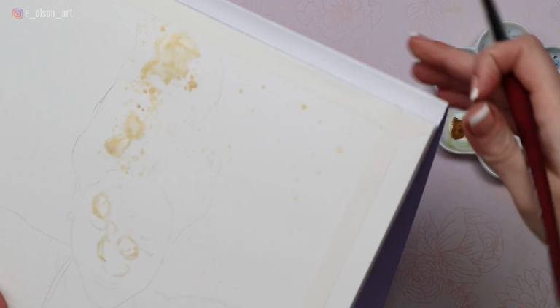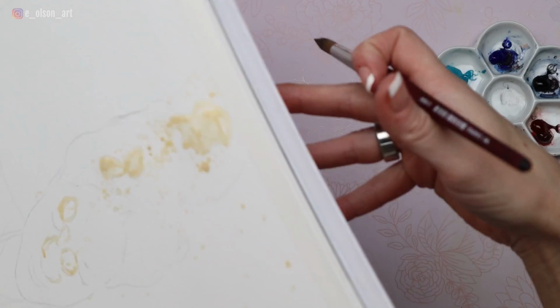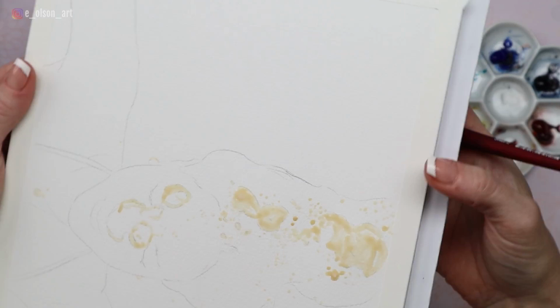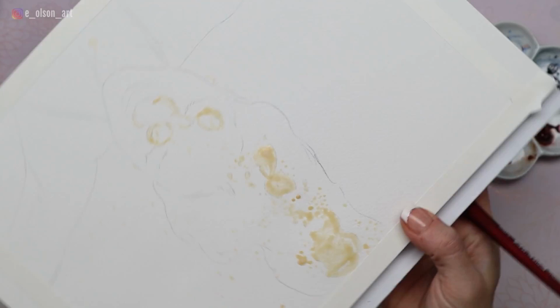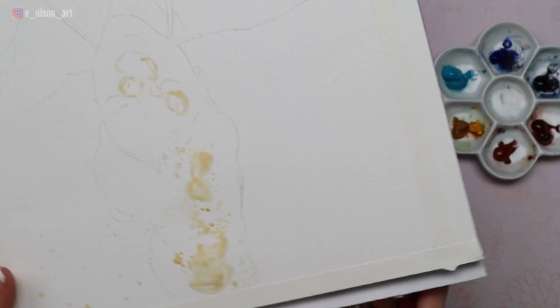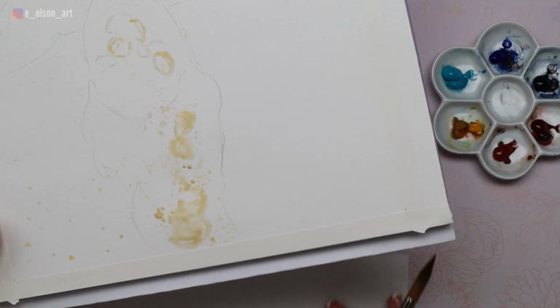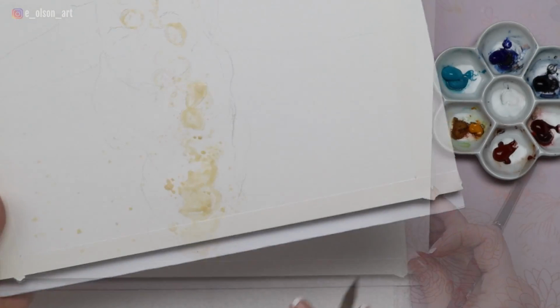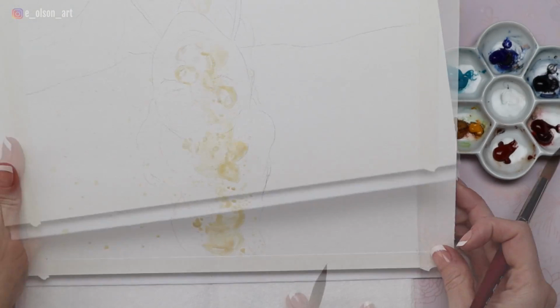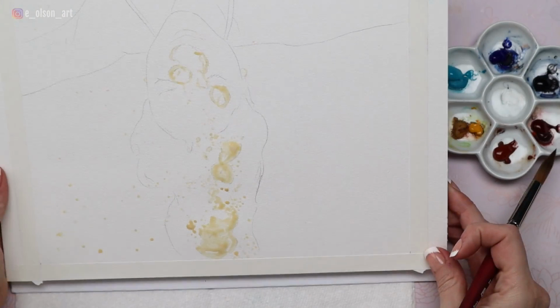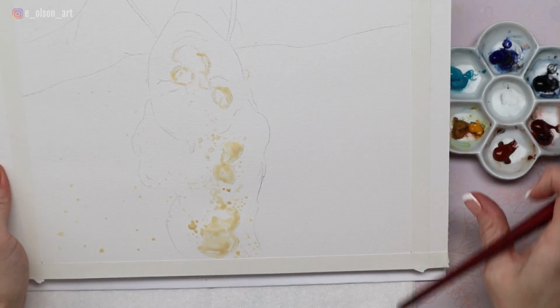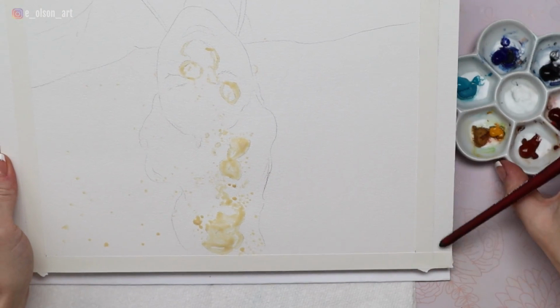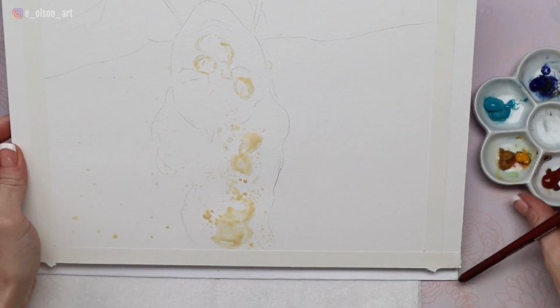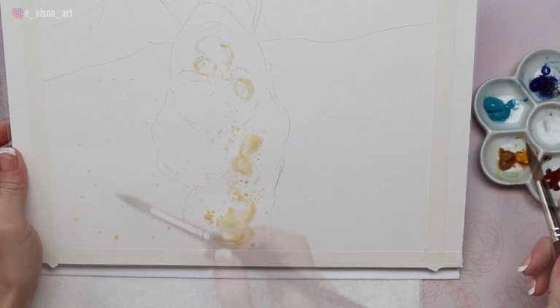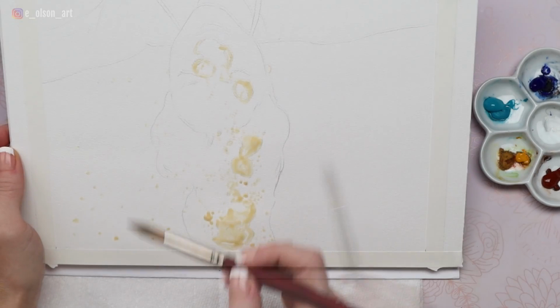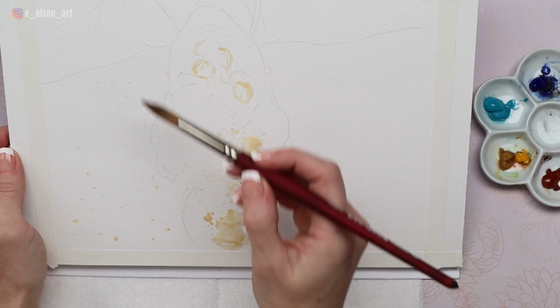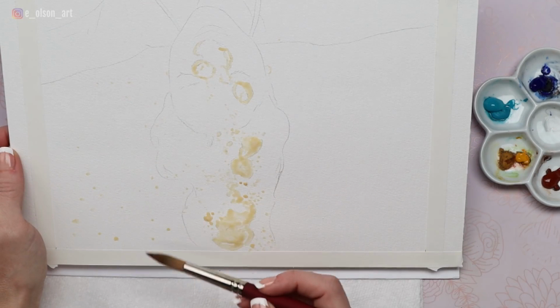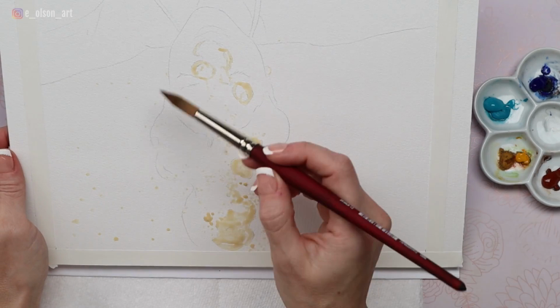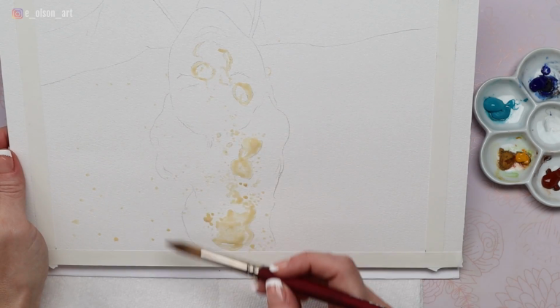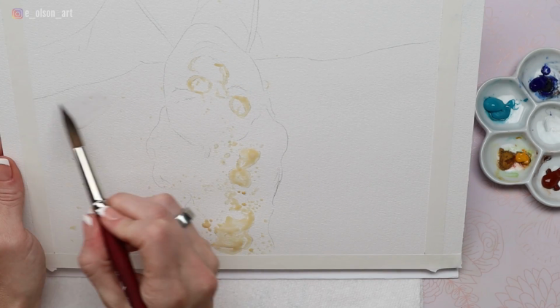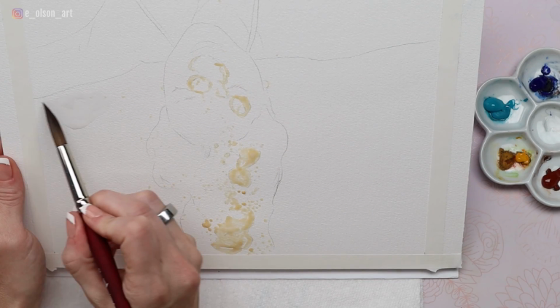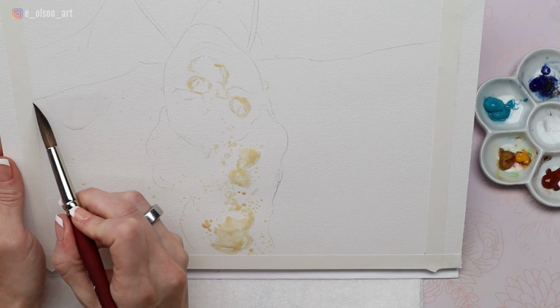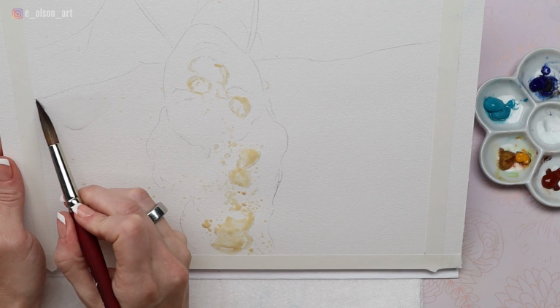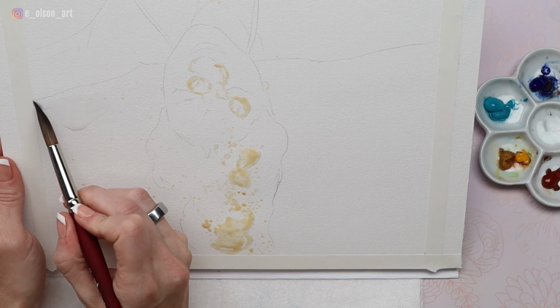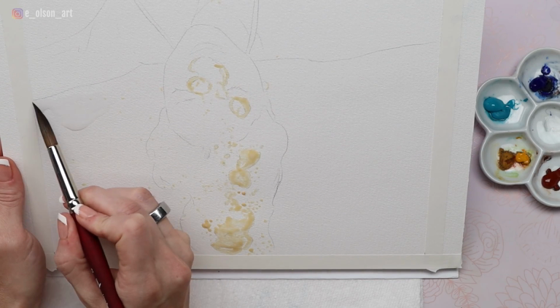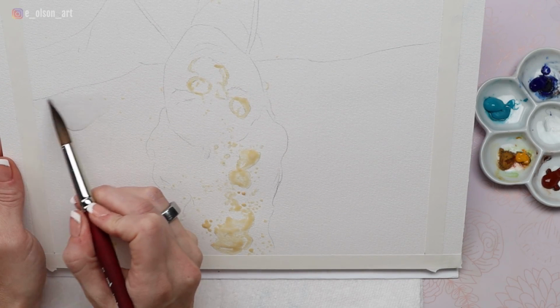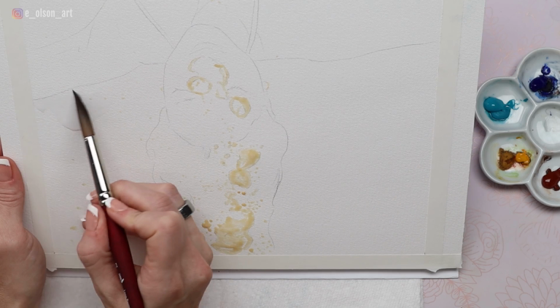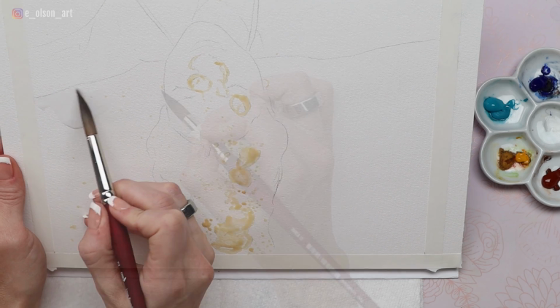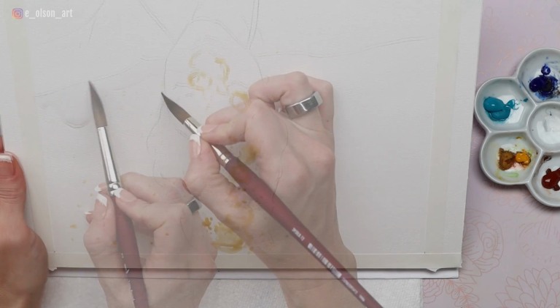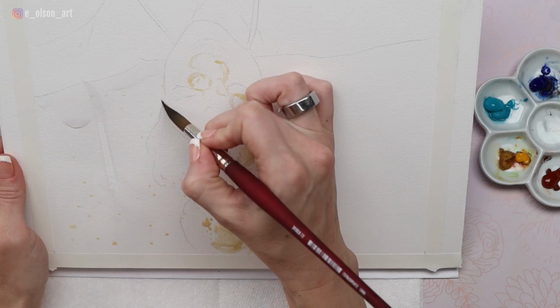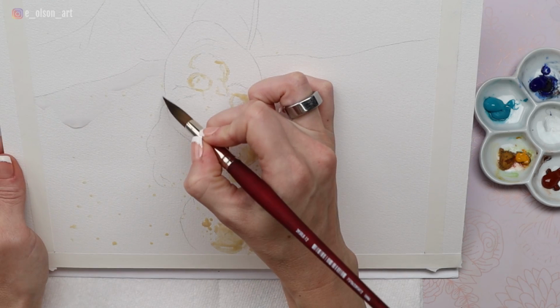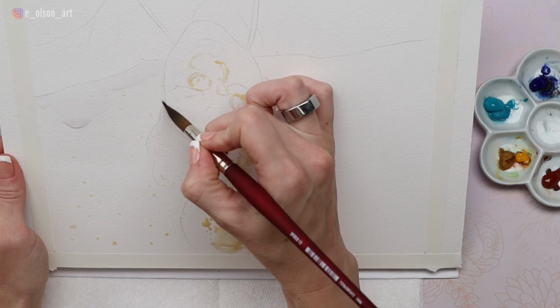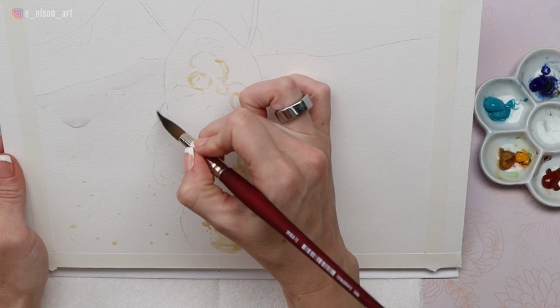So here's where painting upside down comes to the rescue. I completely flipped my board upside down, holding it at a slightly upright angle to encourage the paint and the water to flow downward. Because the girl's head was a natural separator in the painting I was able to work in two sections, starting with the left side.